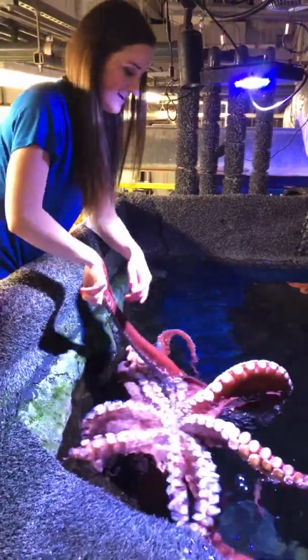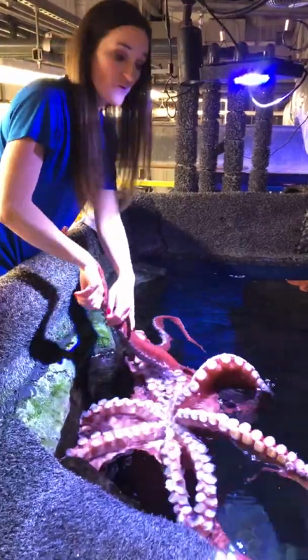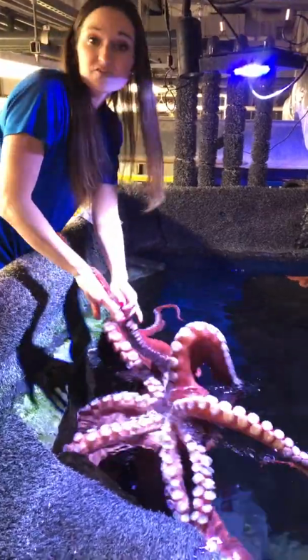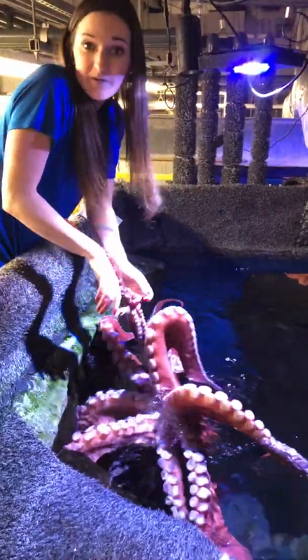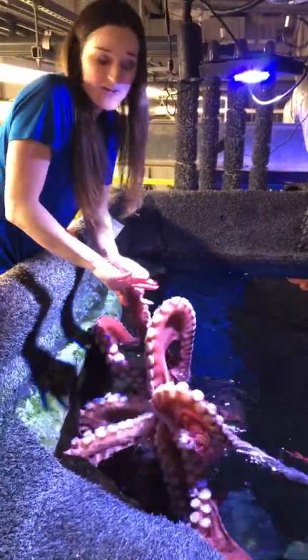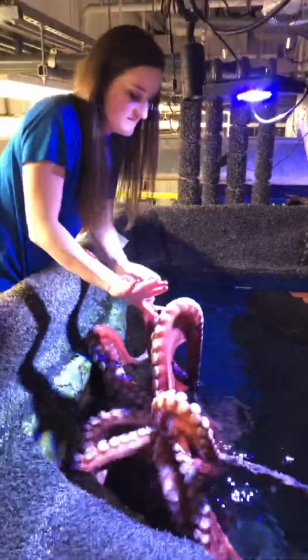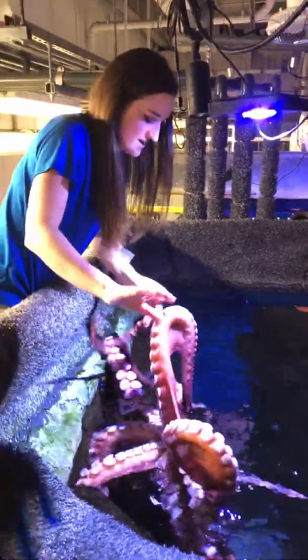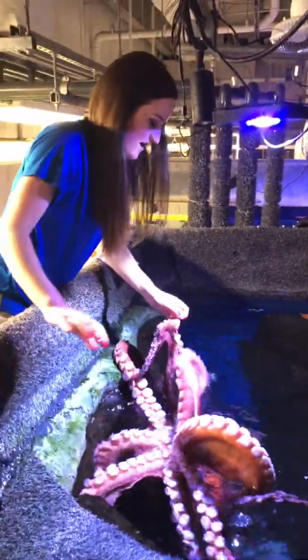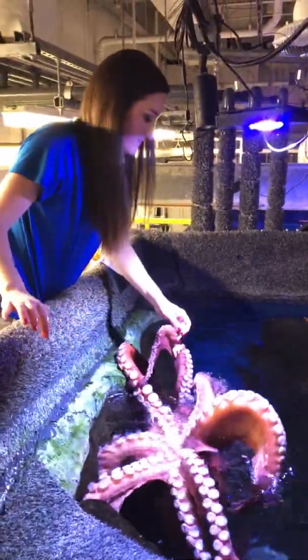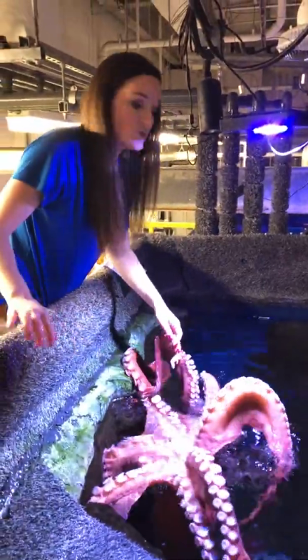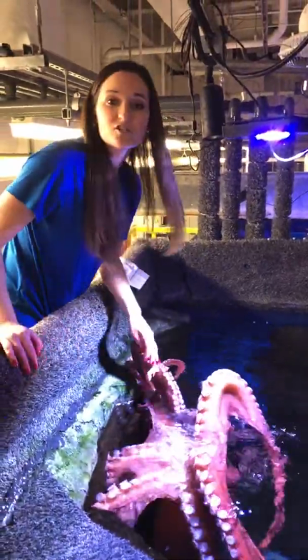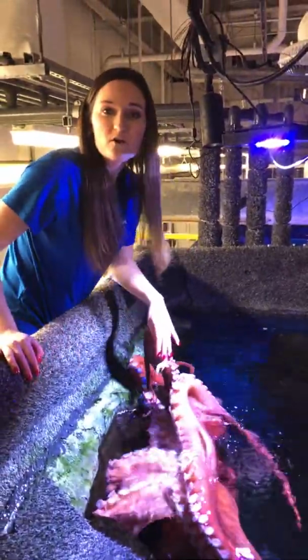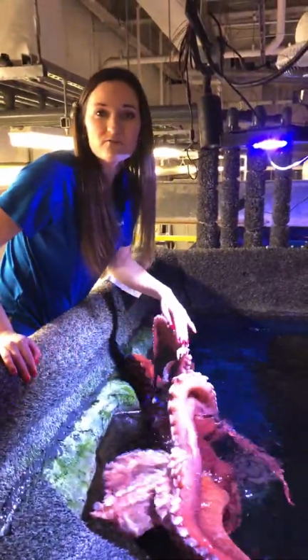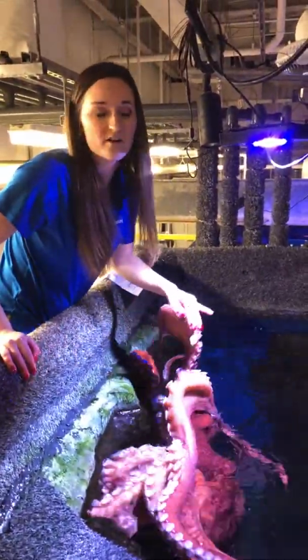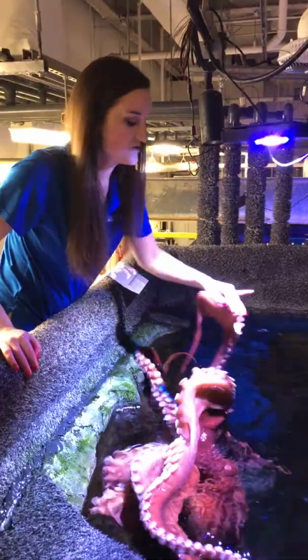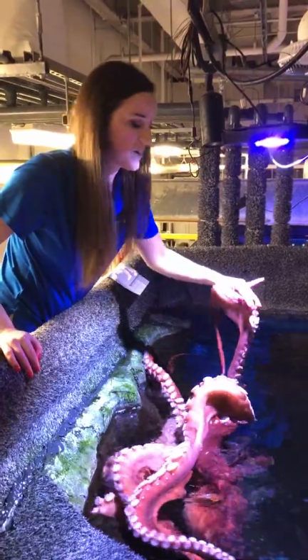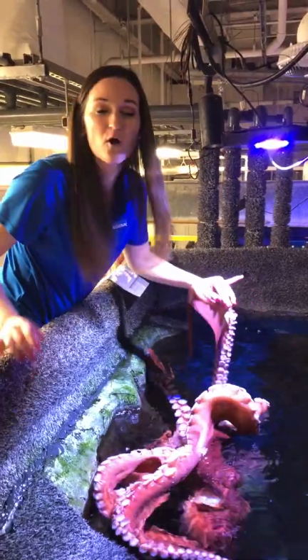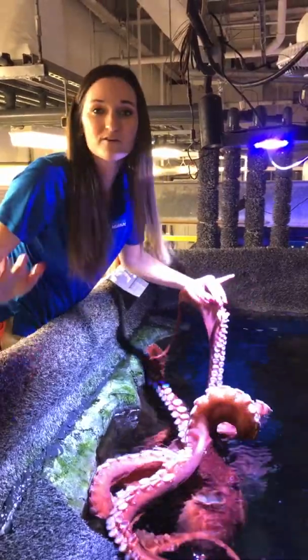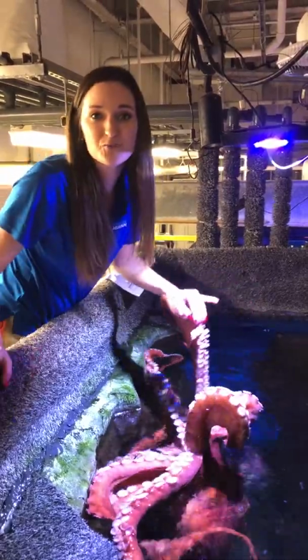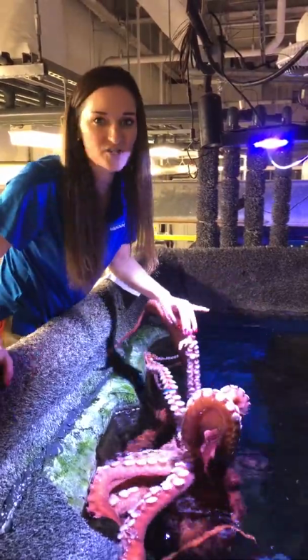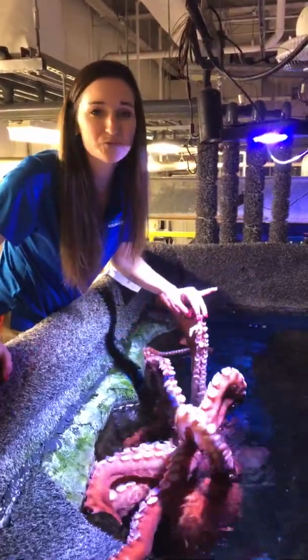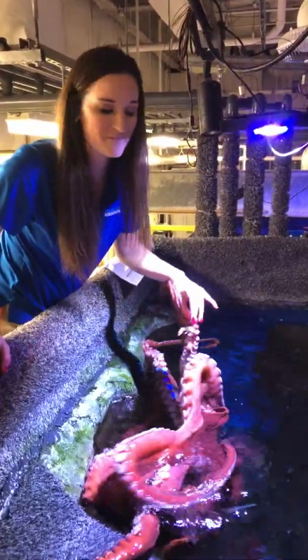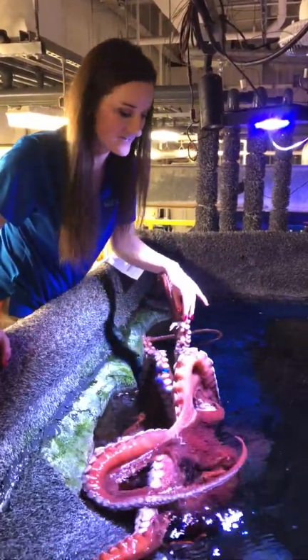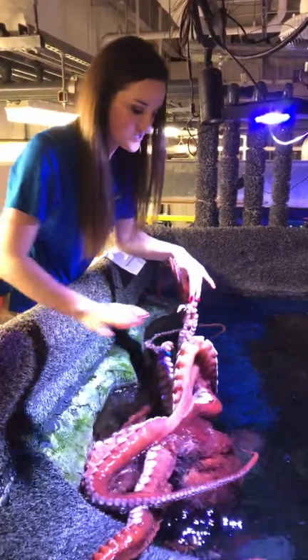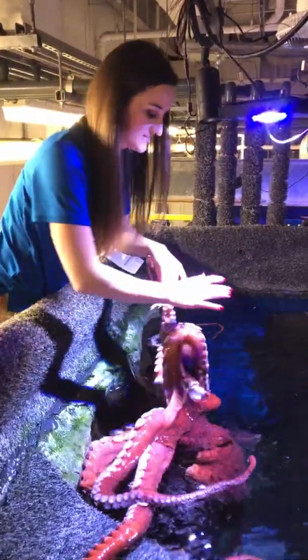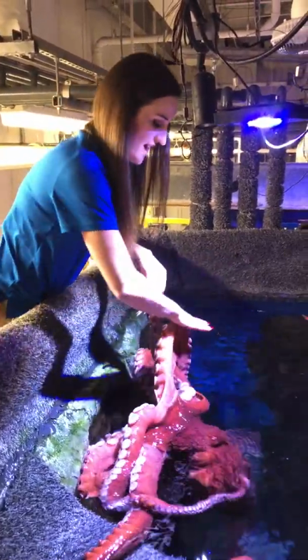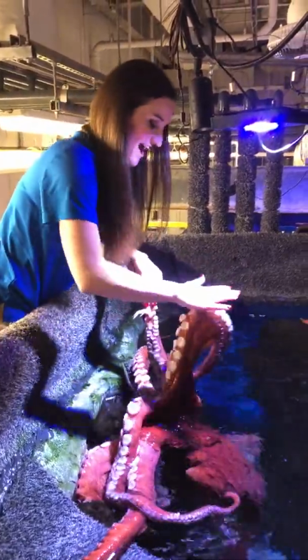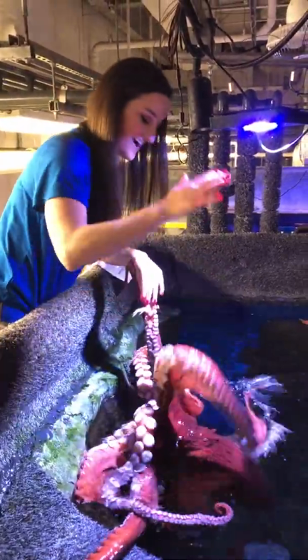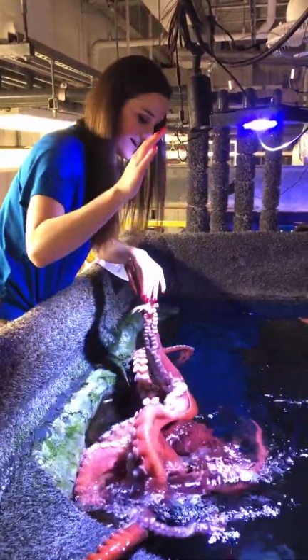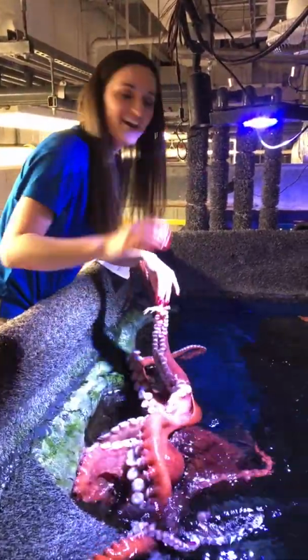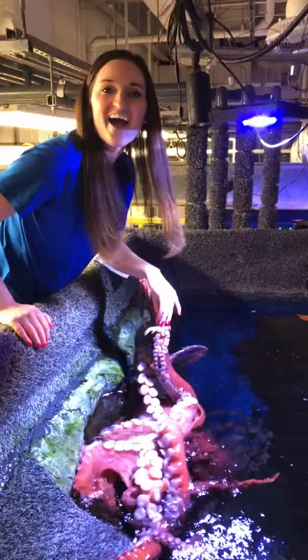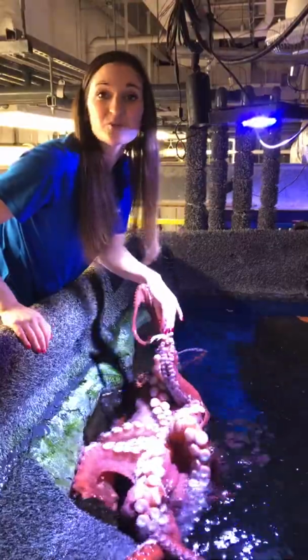Thanks for submitting questions. Tune in tomorrow for Adventure Aquarium on all of our social media channels — we're going to be feeding the sharks at noon.